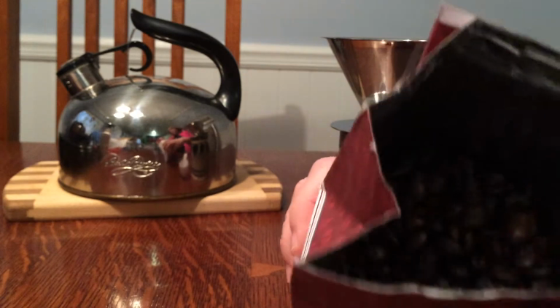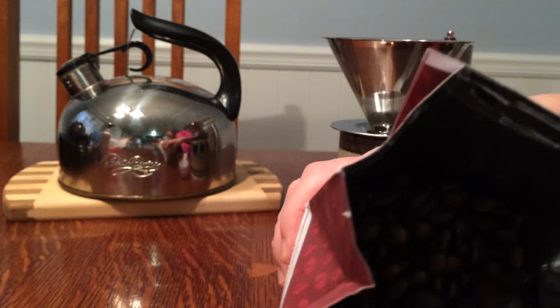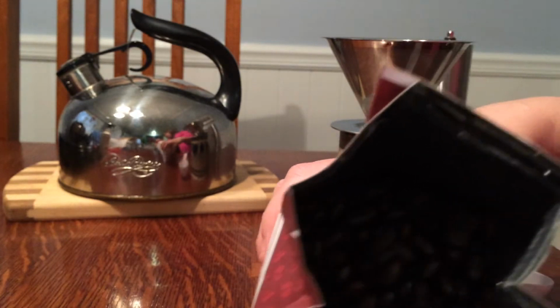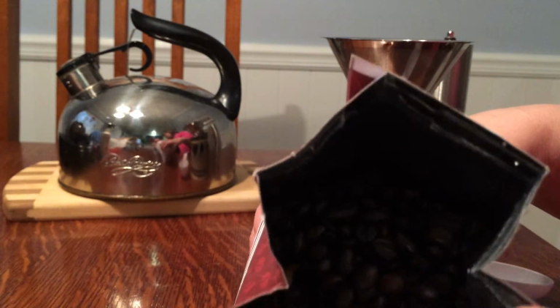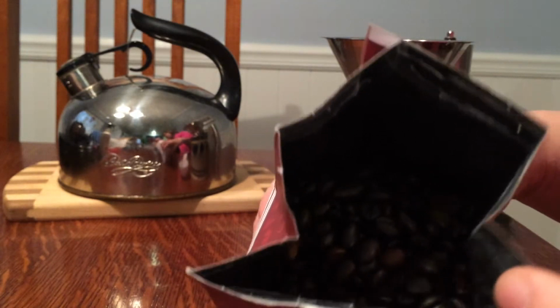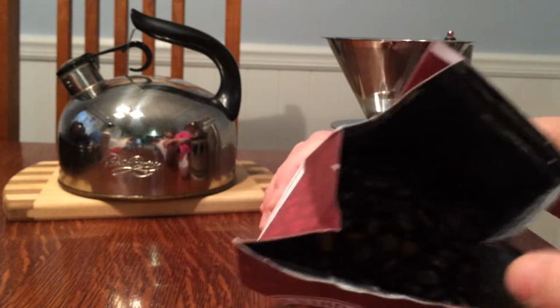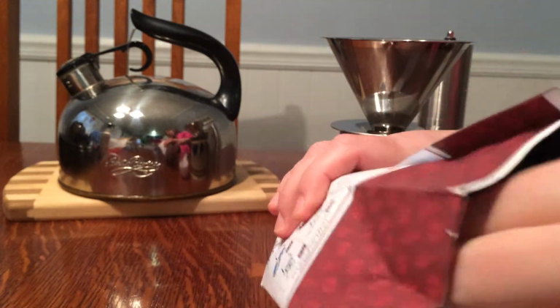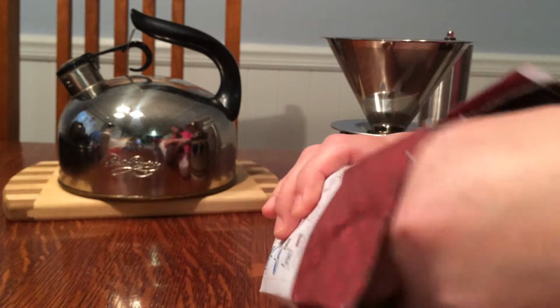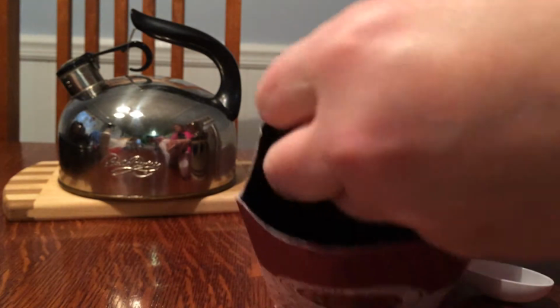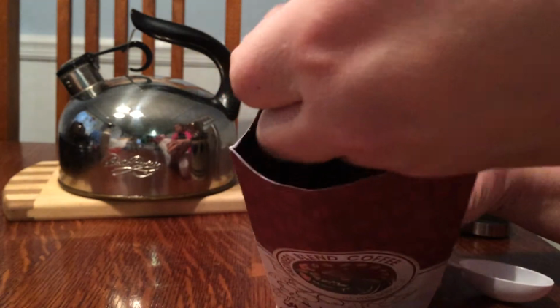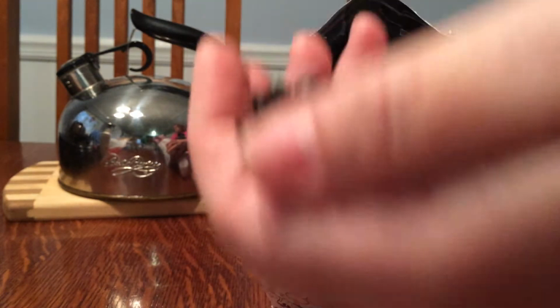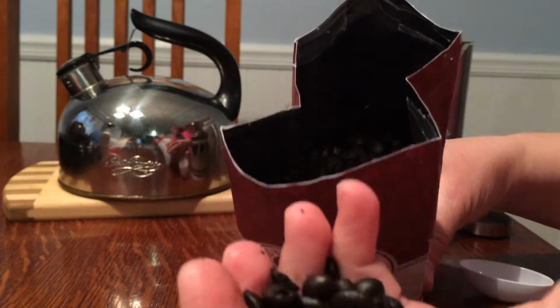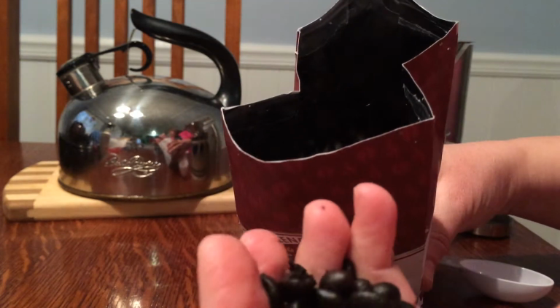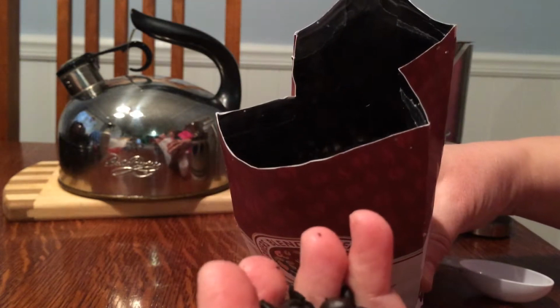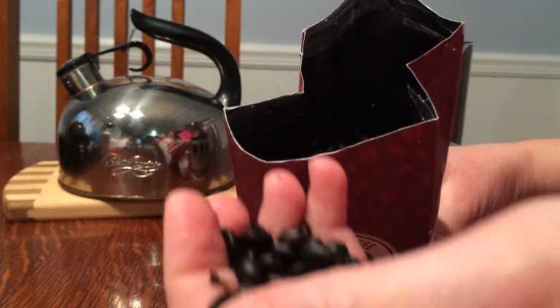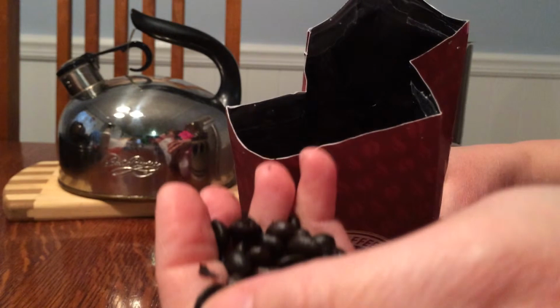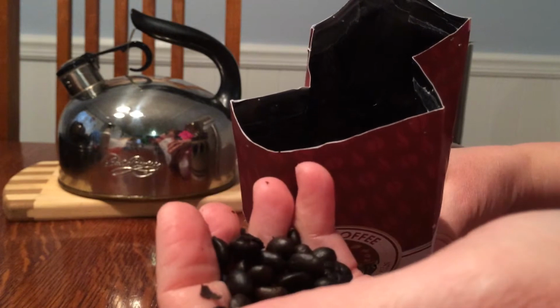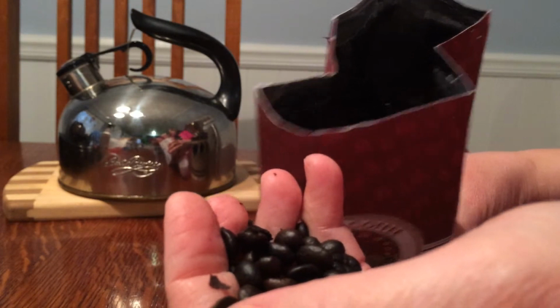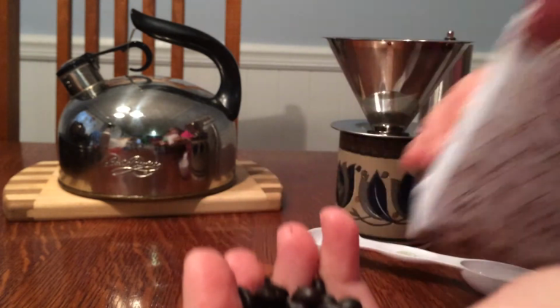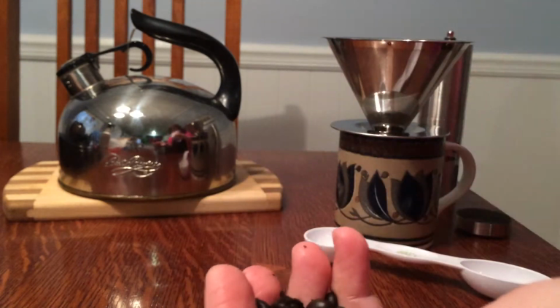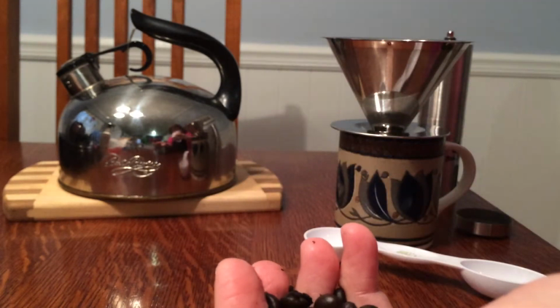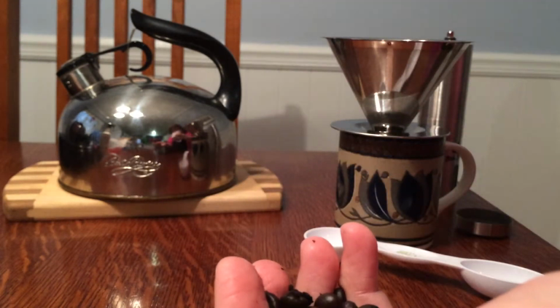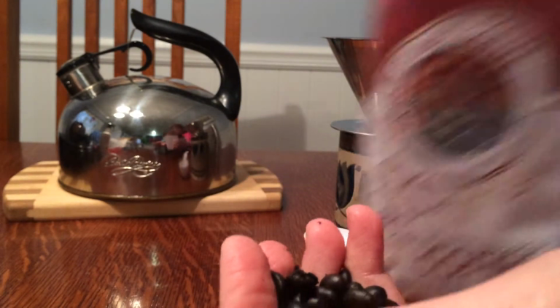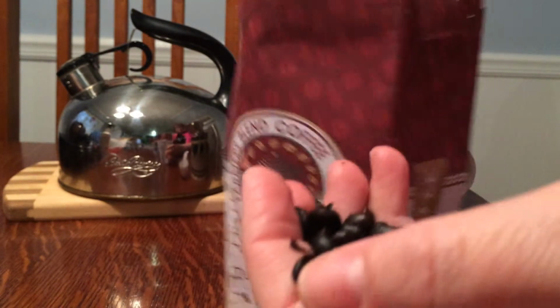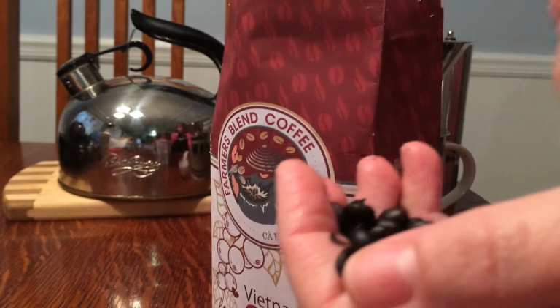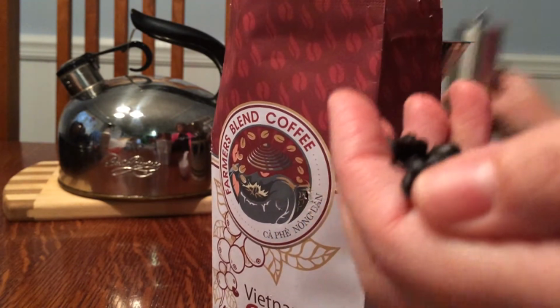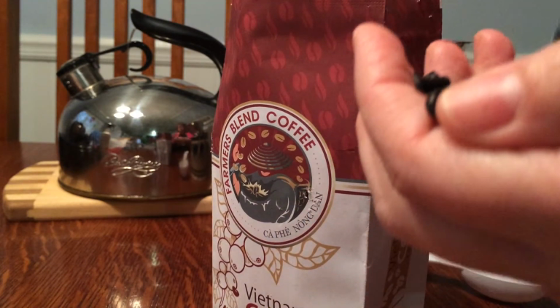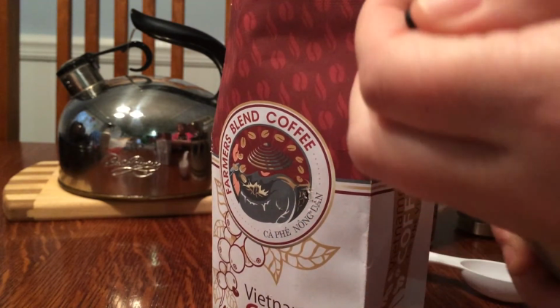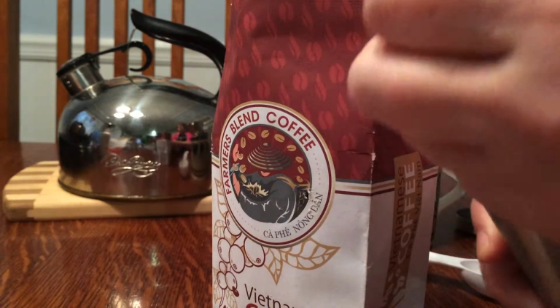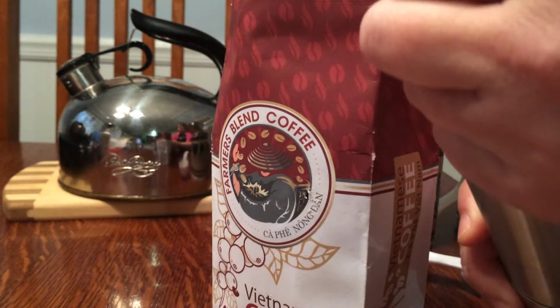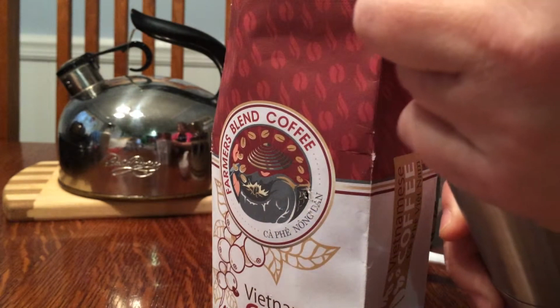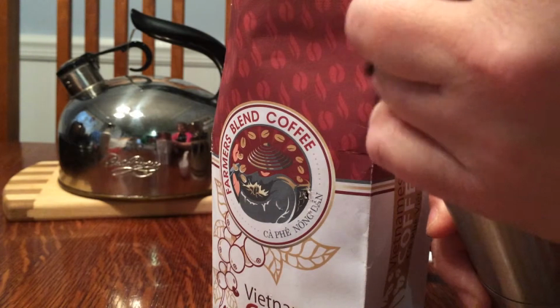The beans are very dark and rich, as you can see. The aroma is very good. It's very strong. I like a robust coffee in the morning.